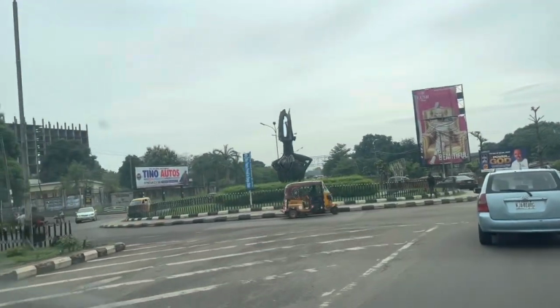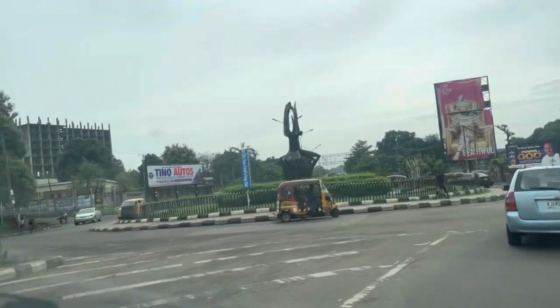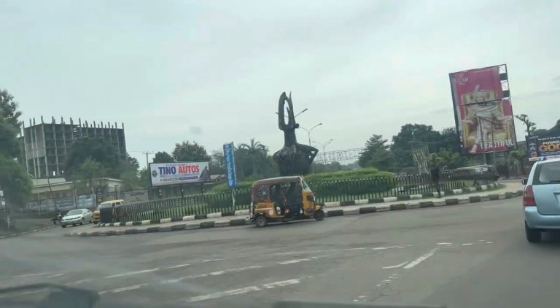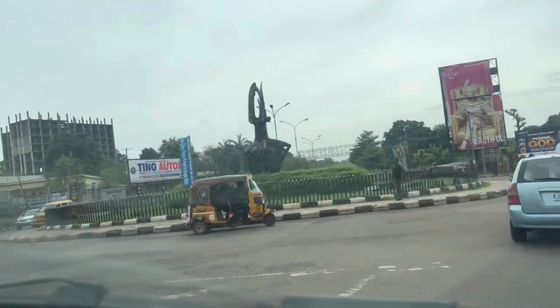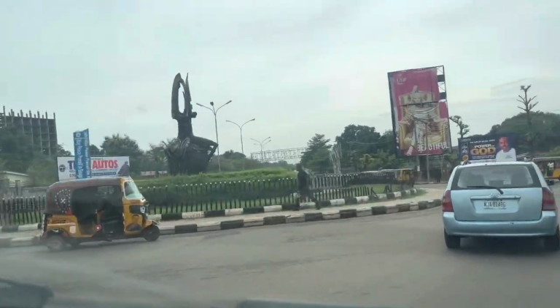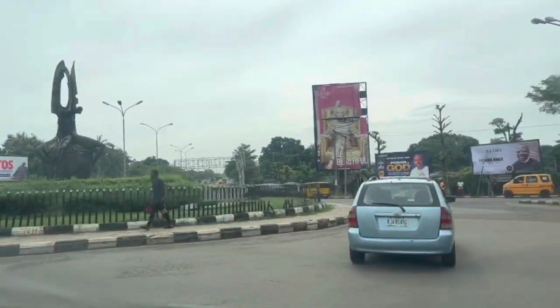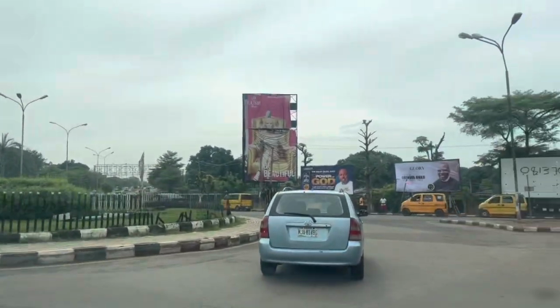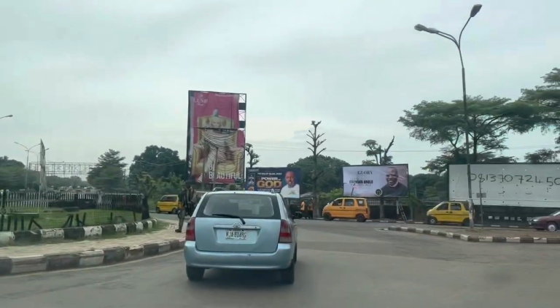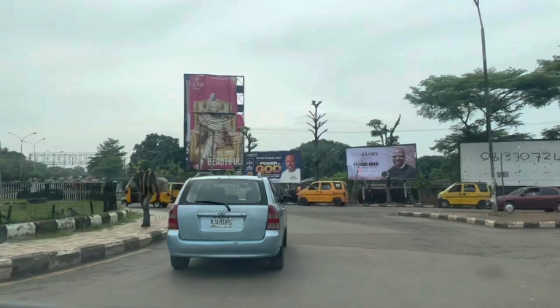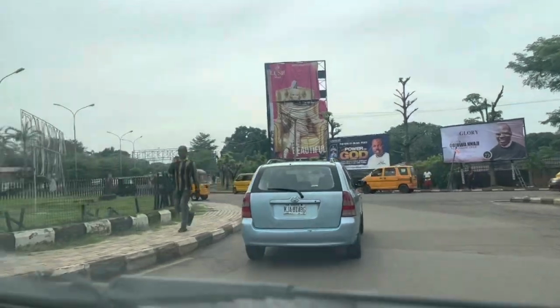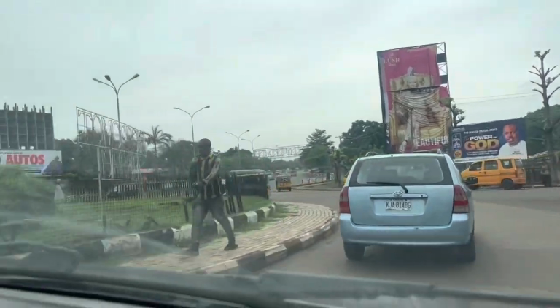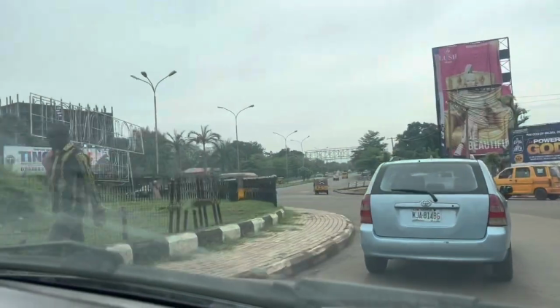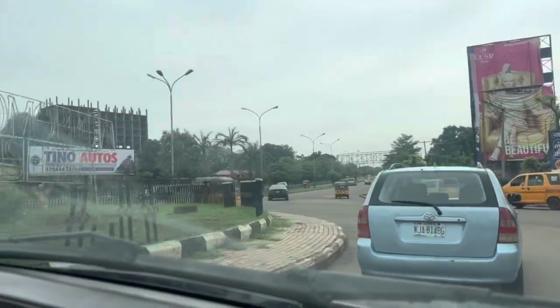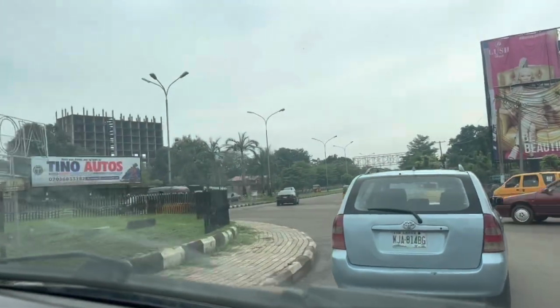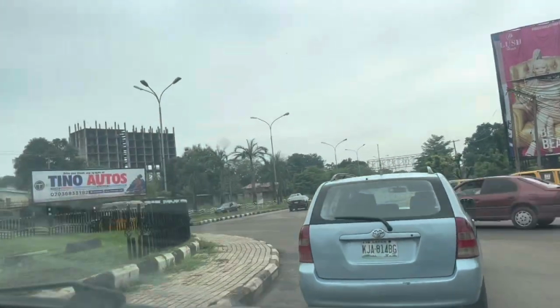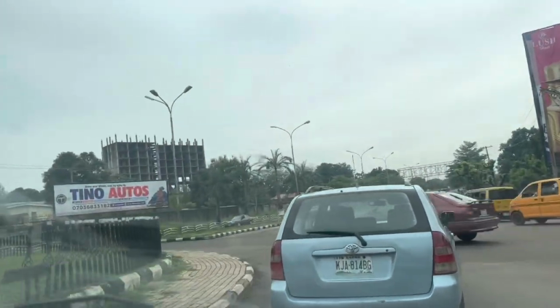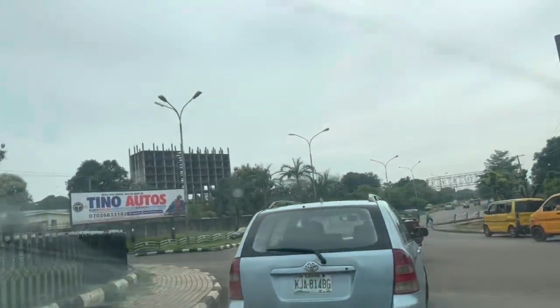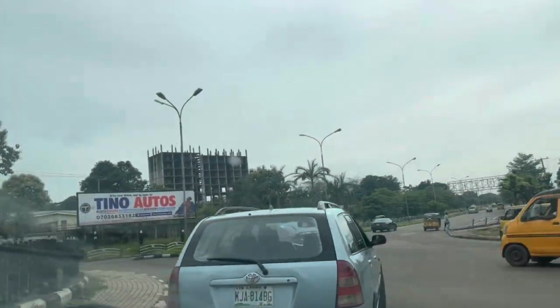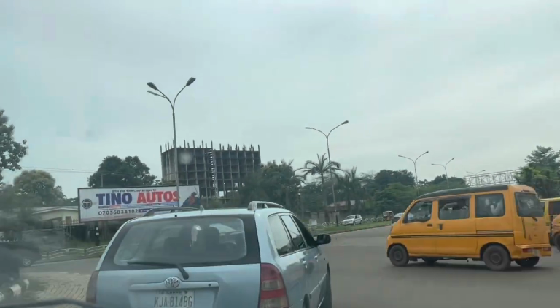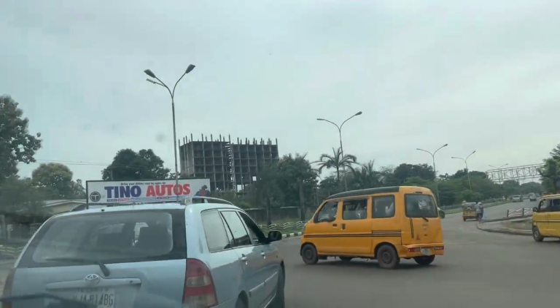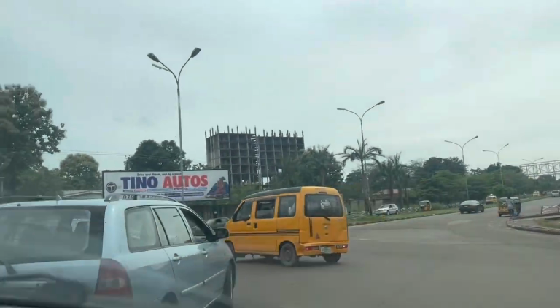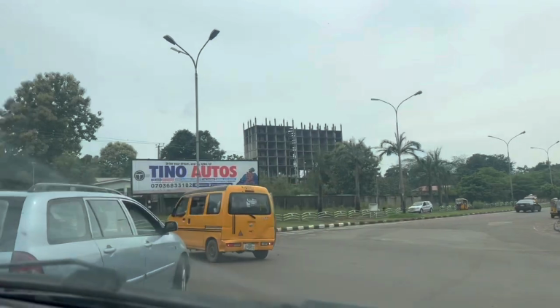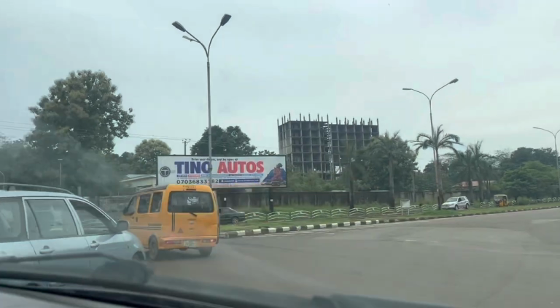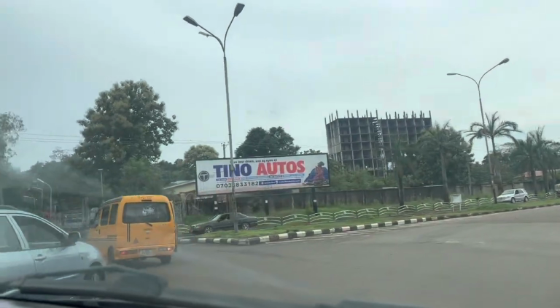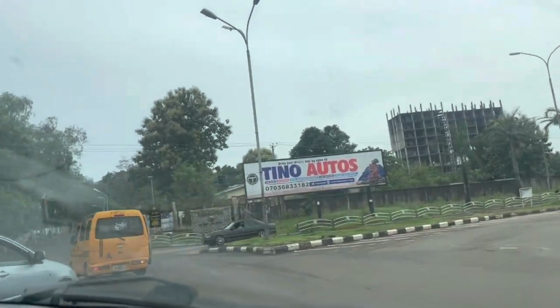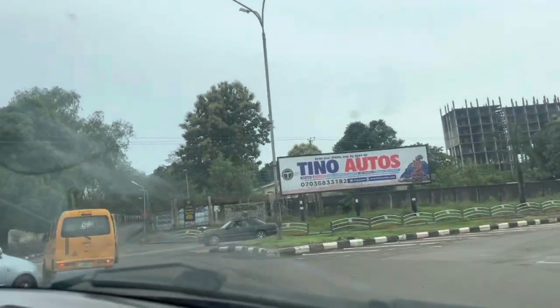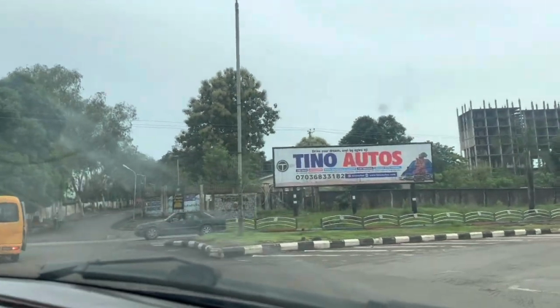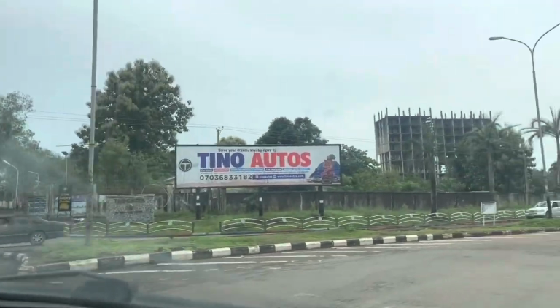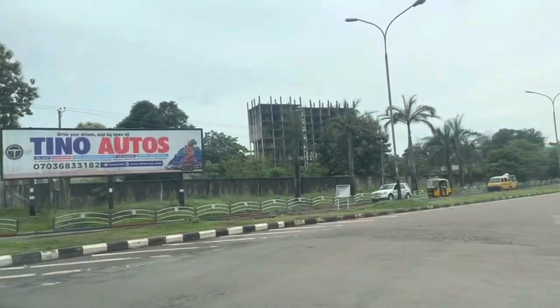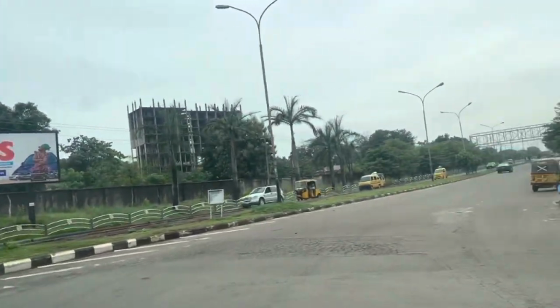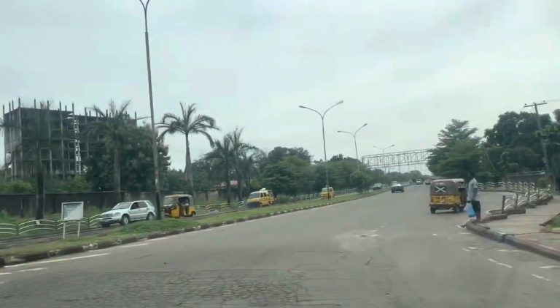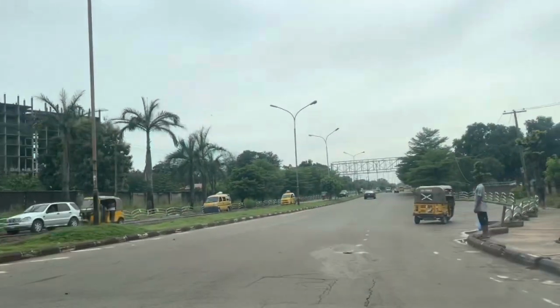This is Ogoi Junction. To the right is going to New Heaven, and if you take the left of the roundabout you're going to Zoo Estates, but now we're going straight.